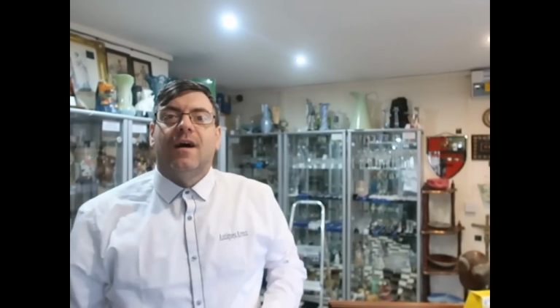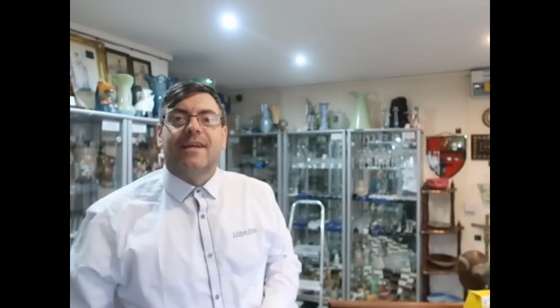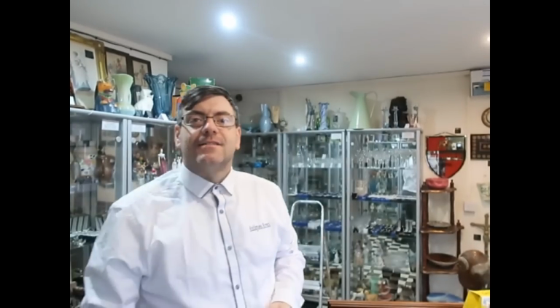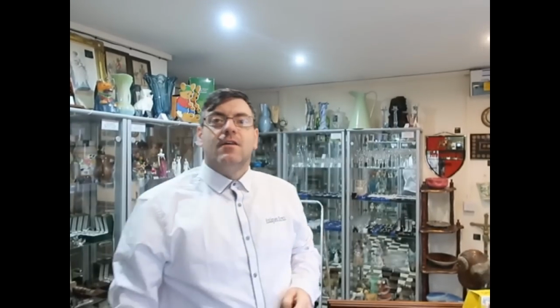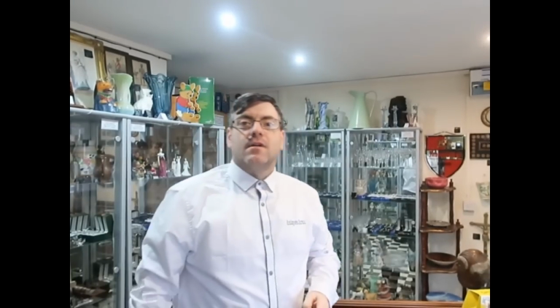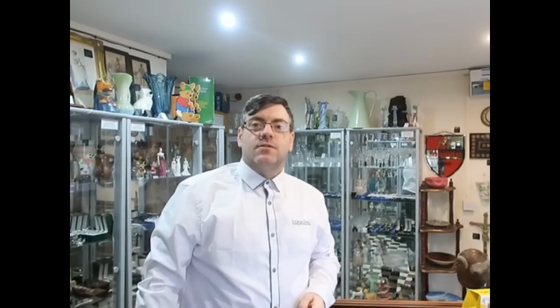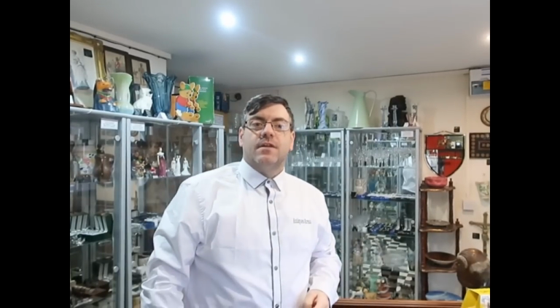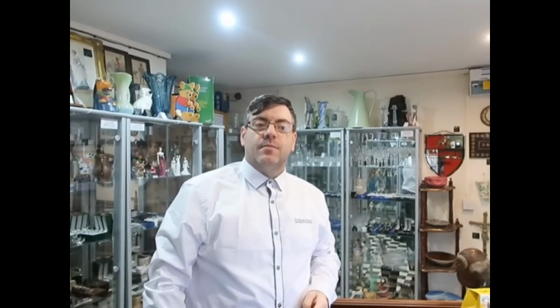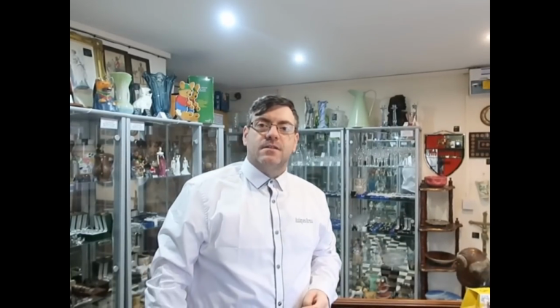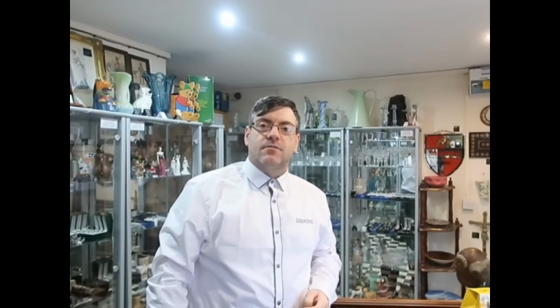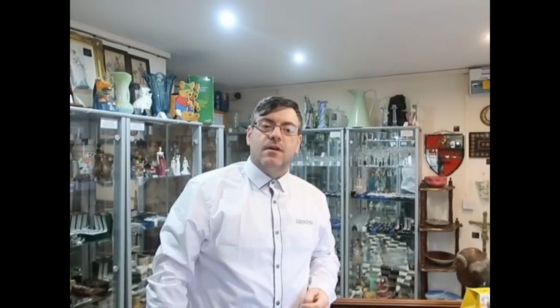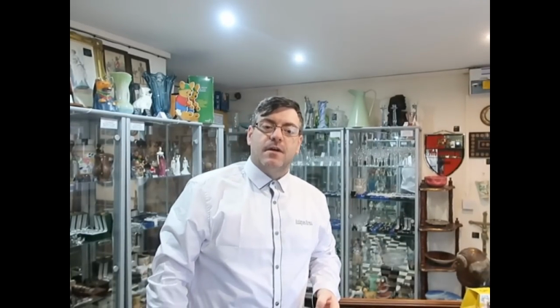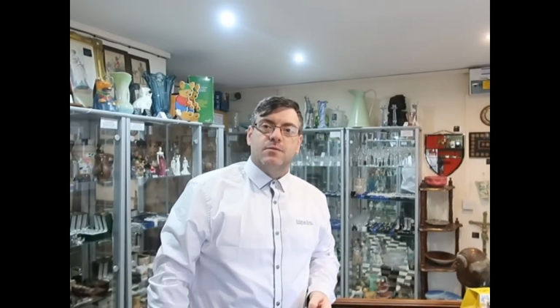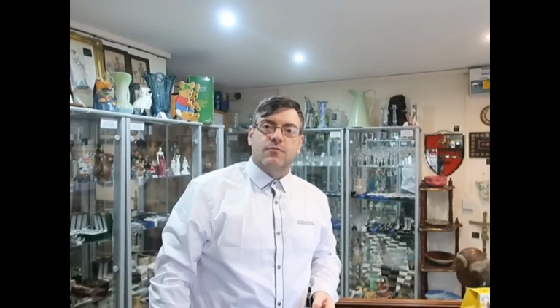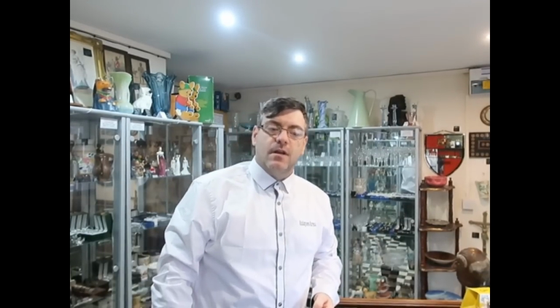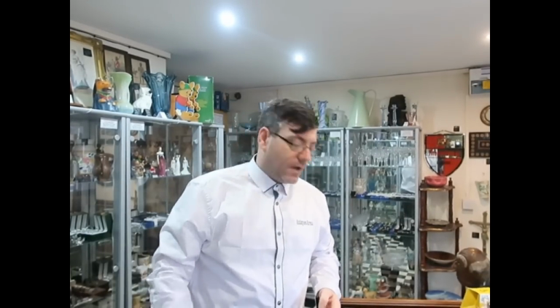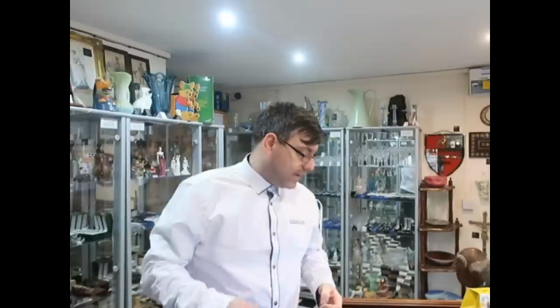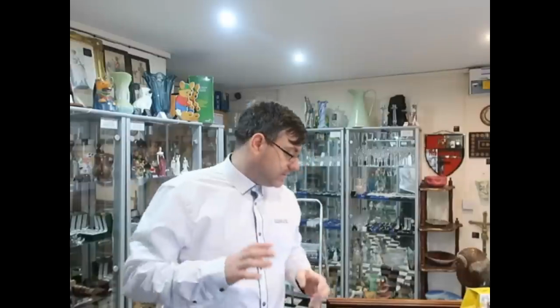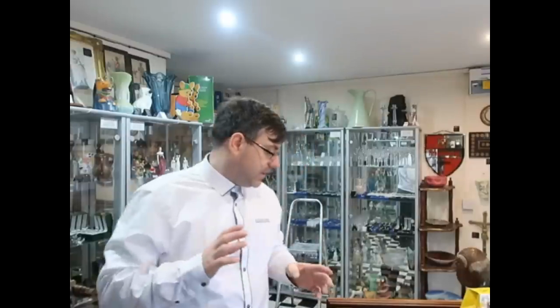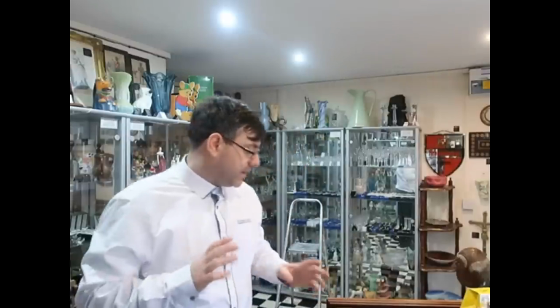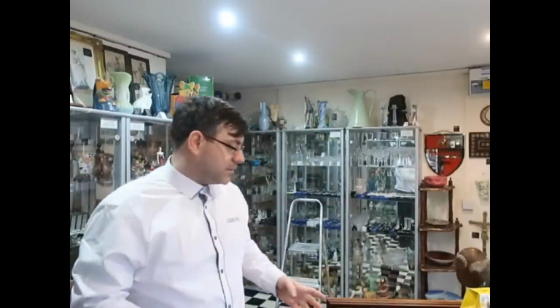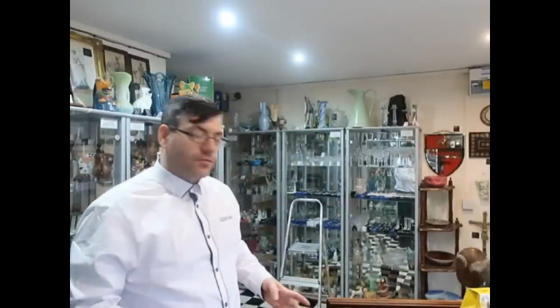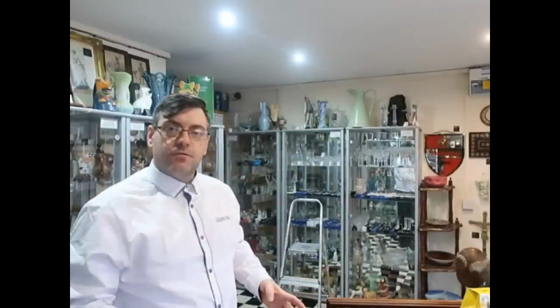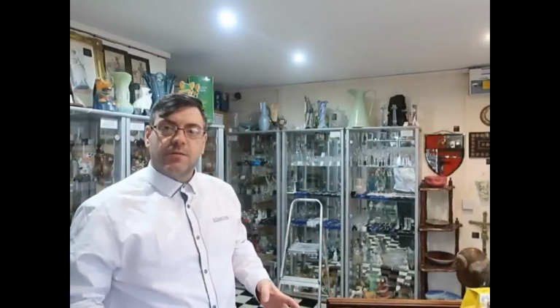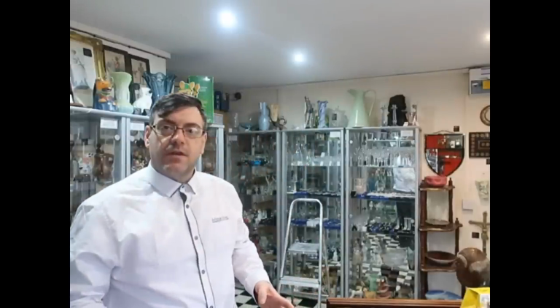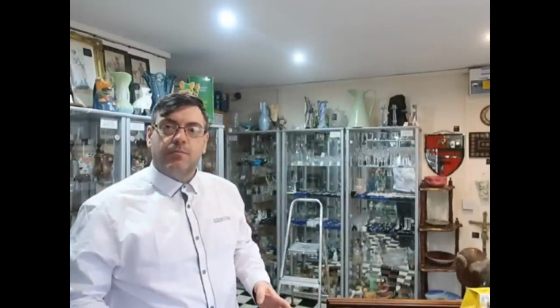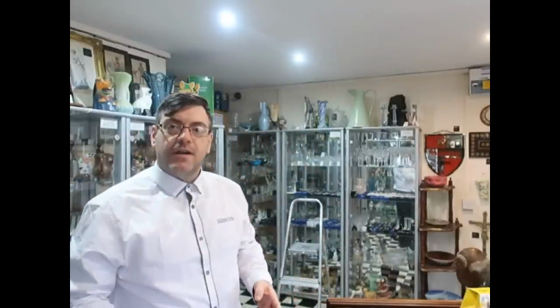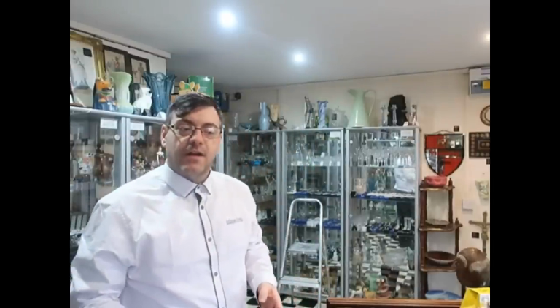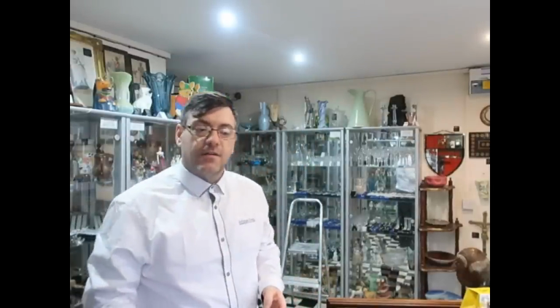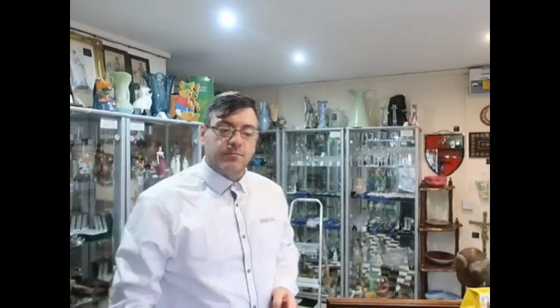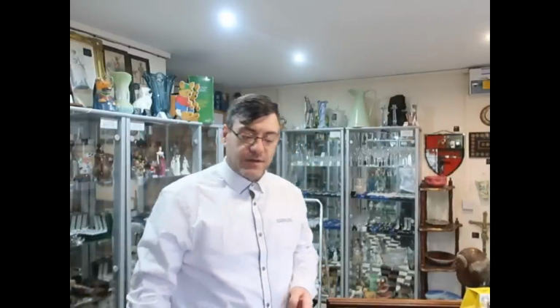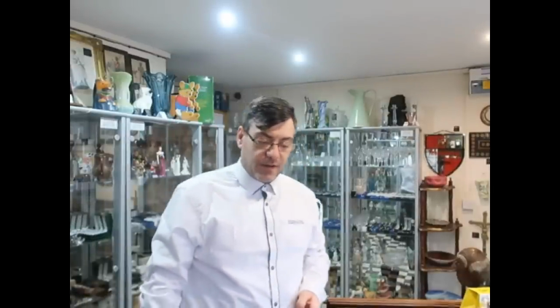Hi guys, welcome to another video by Antiques Arena. My name is Walter O'Neill and today I'm going to show you some of the buys I had from Sunday.